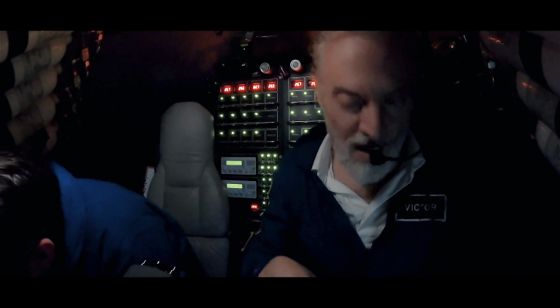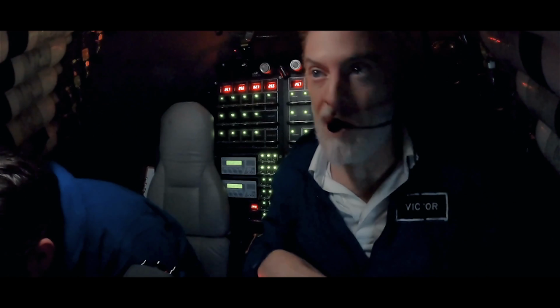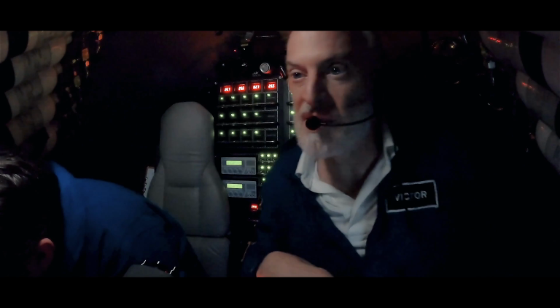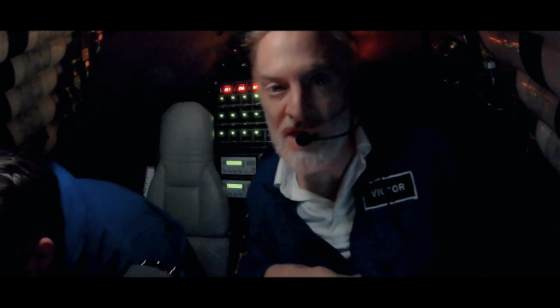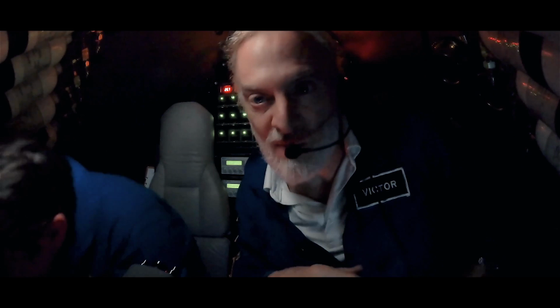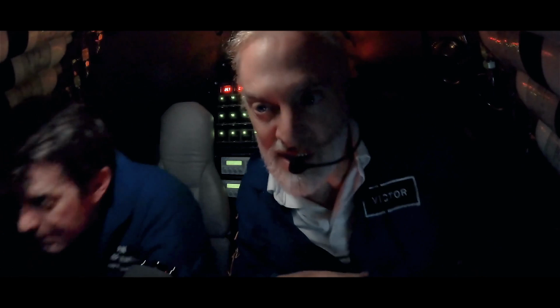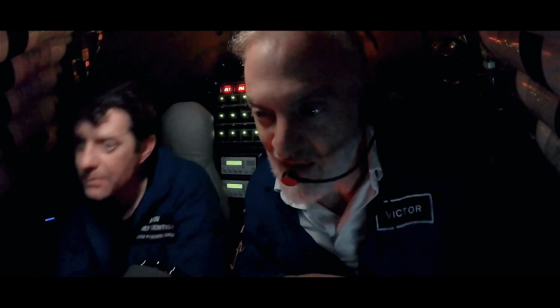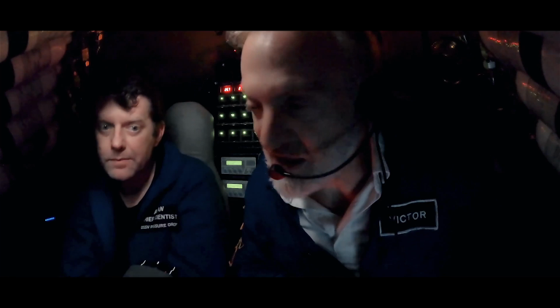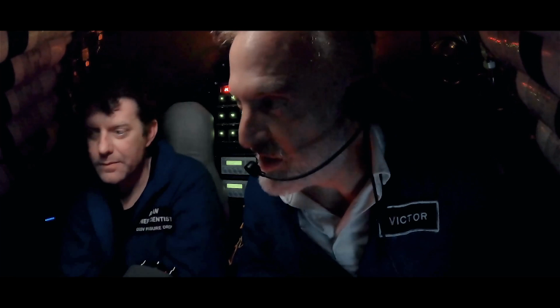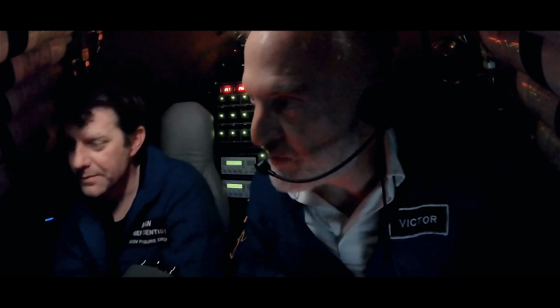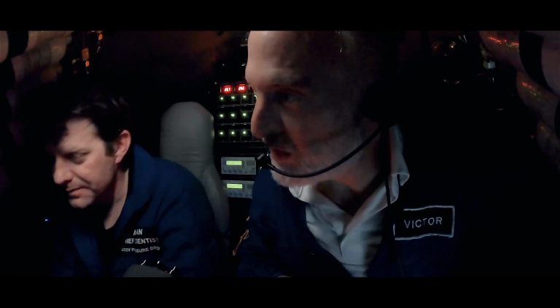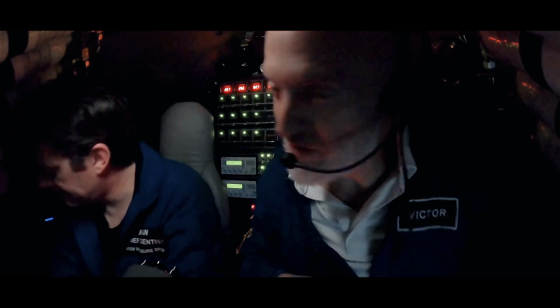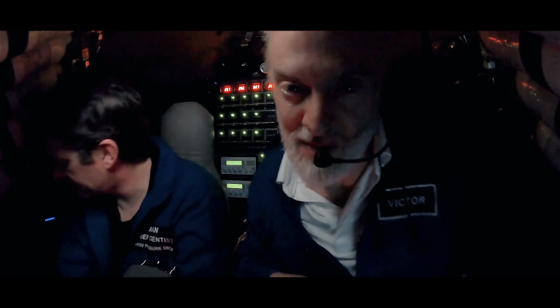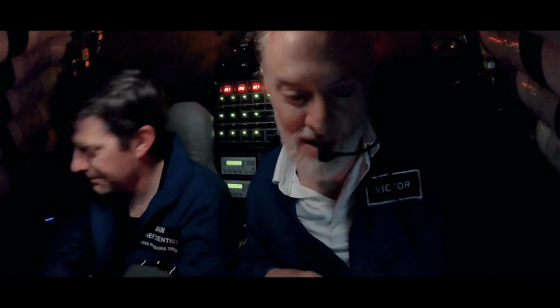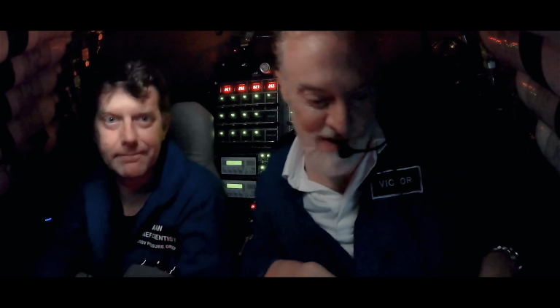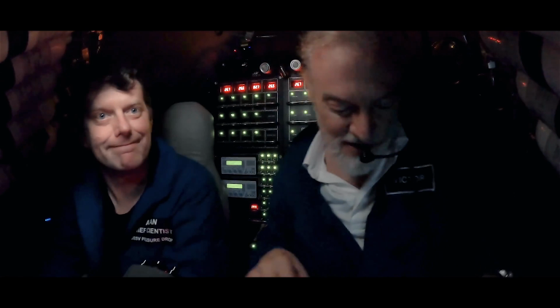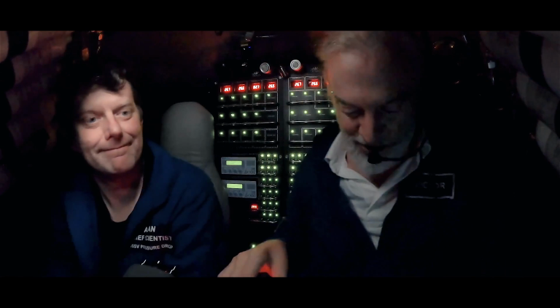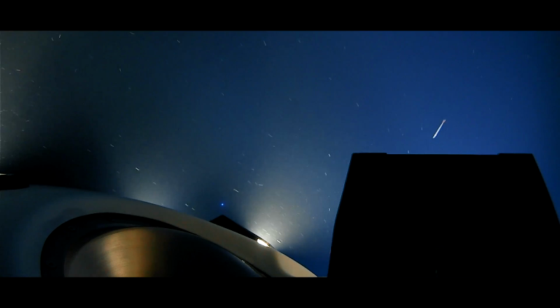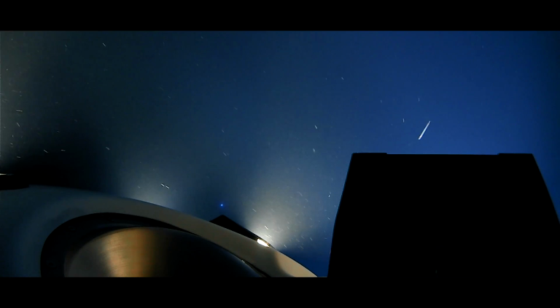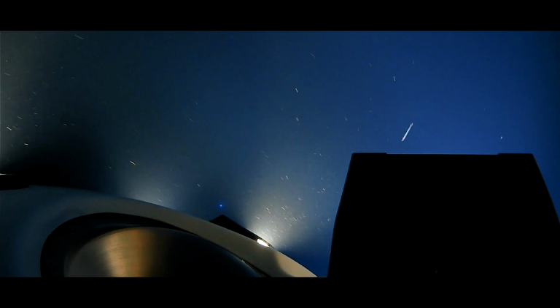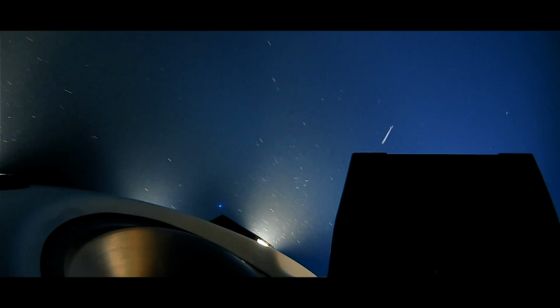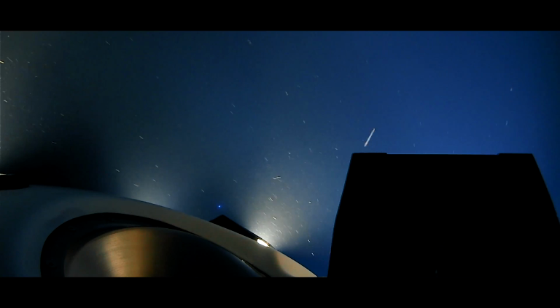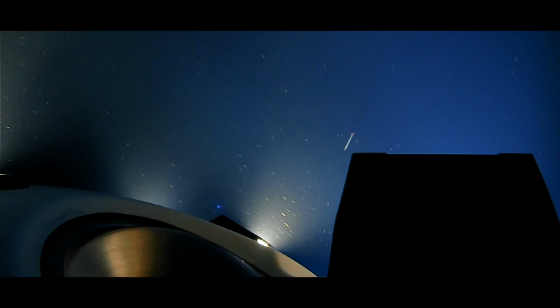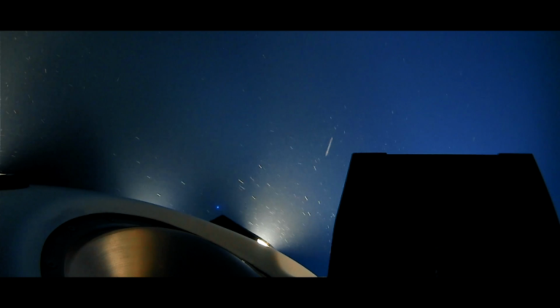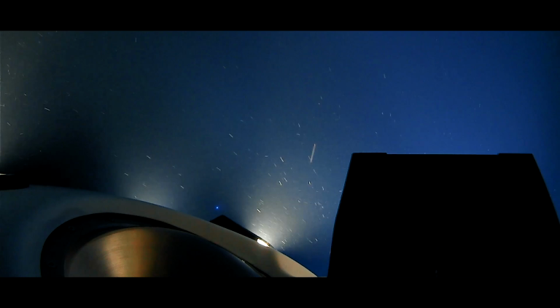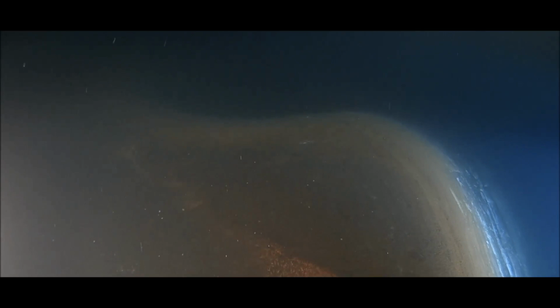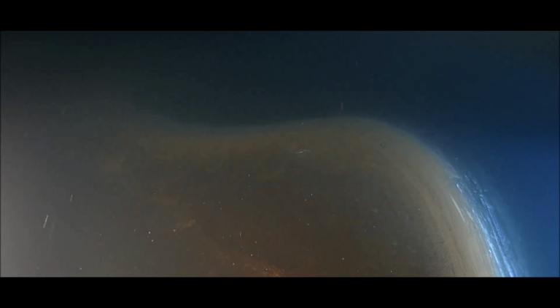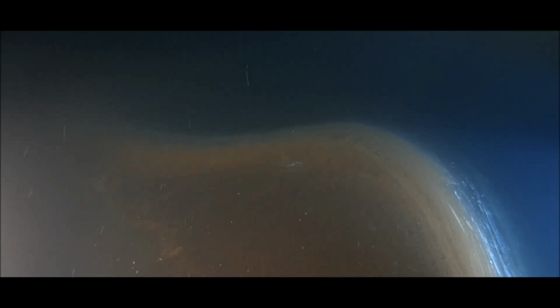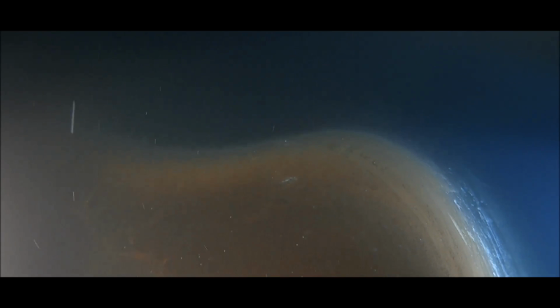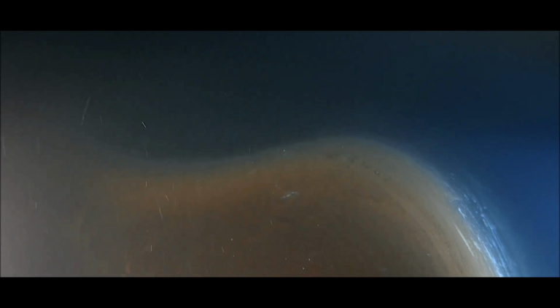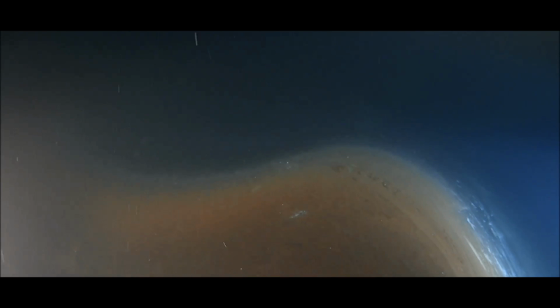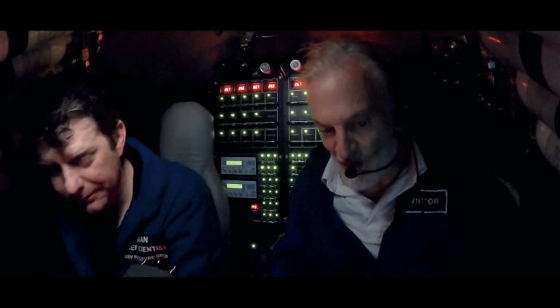Here we are — this is the Red Sea dive to the Kerabit Deep. I'm here with Dr. Alan Jamieson, and this is Victor Viscovi, your pilot. We think we're going to go down to about 1,530 meters to the brine pool.